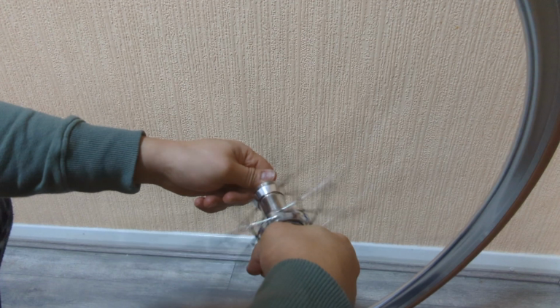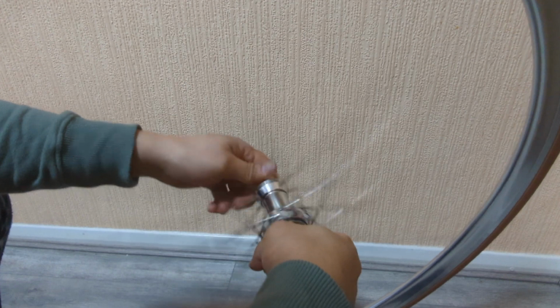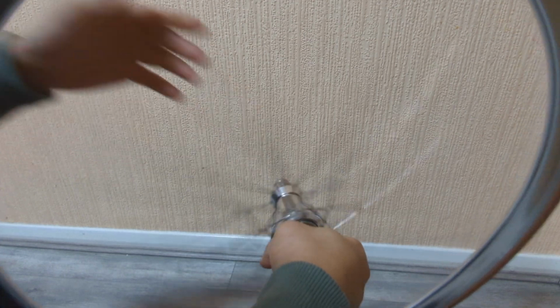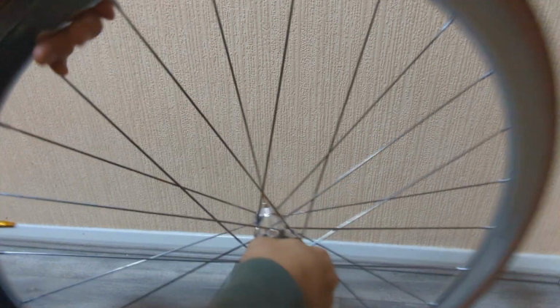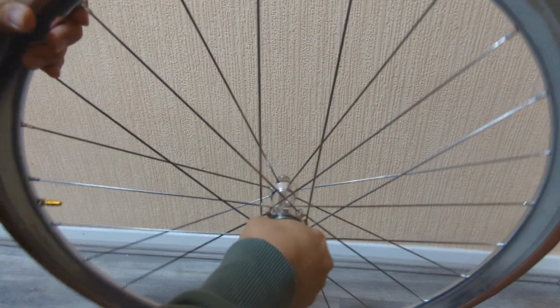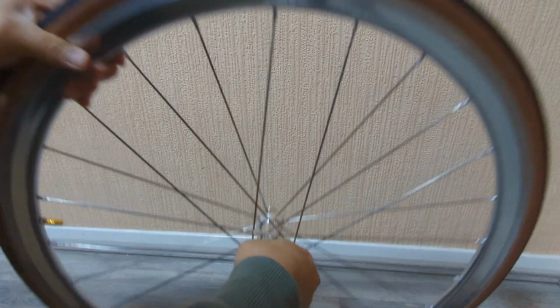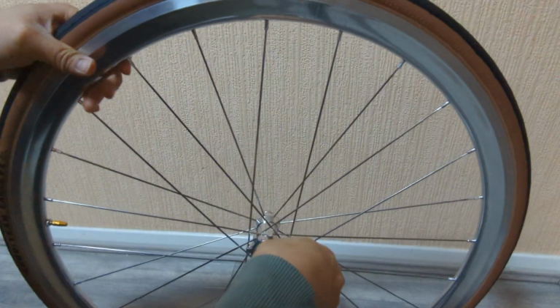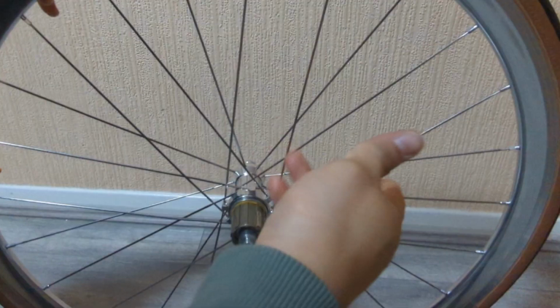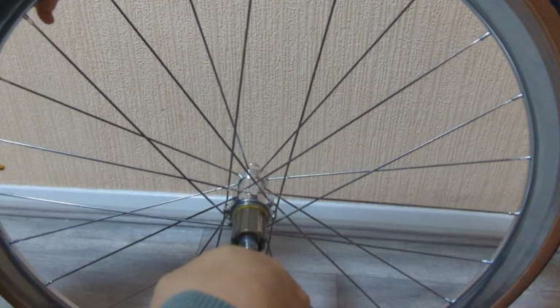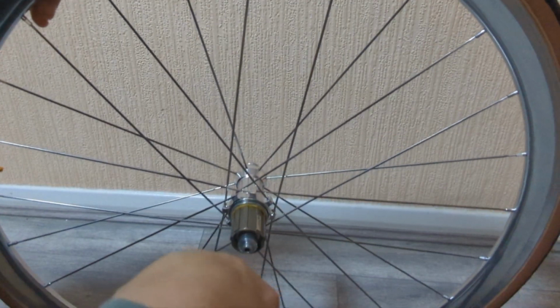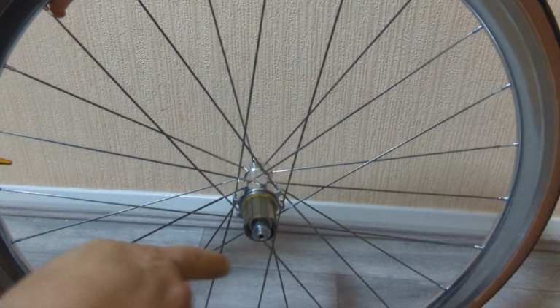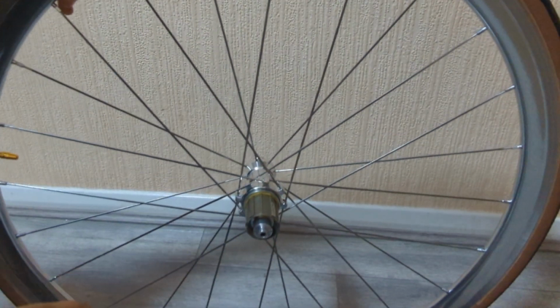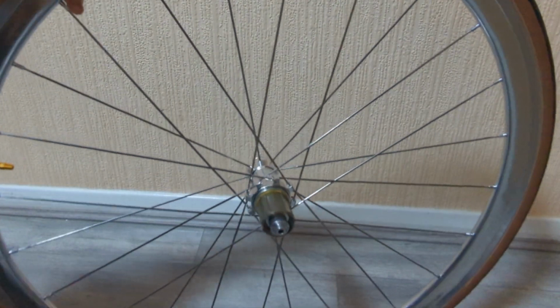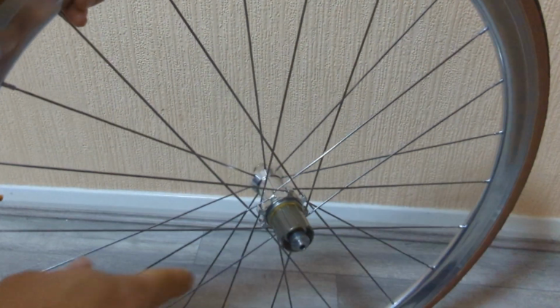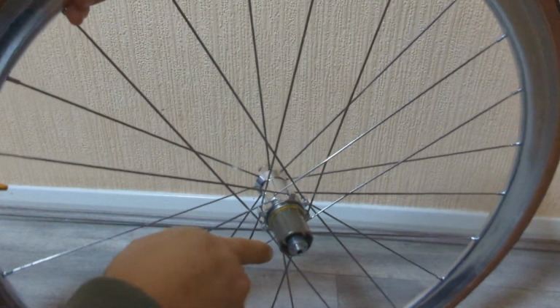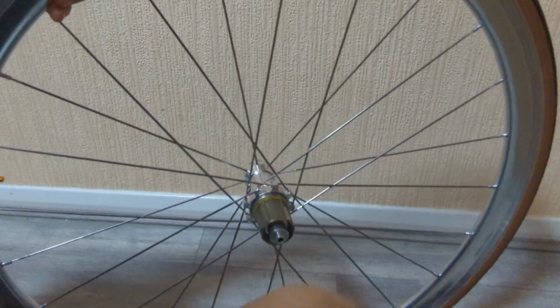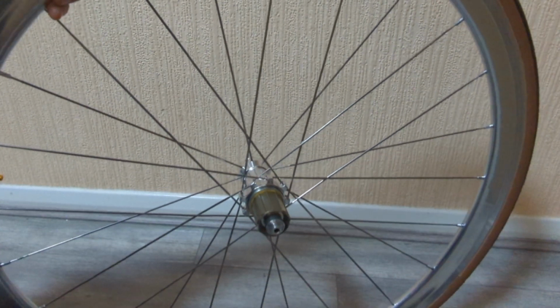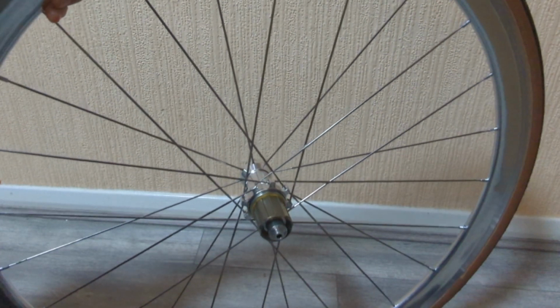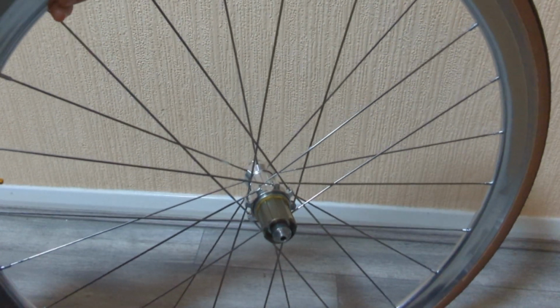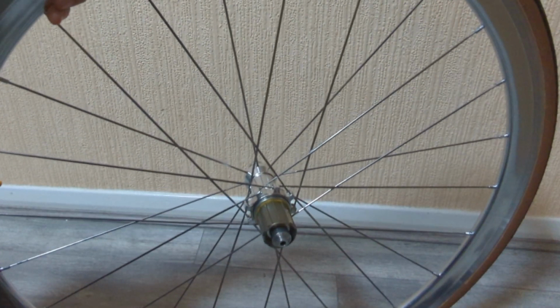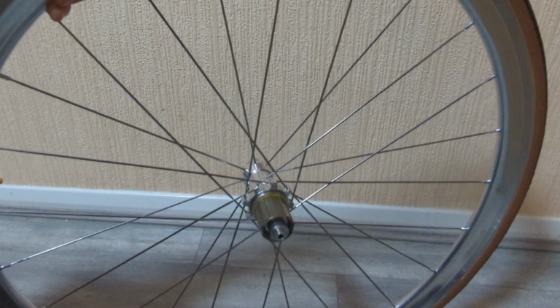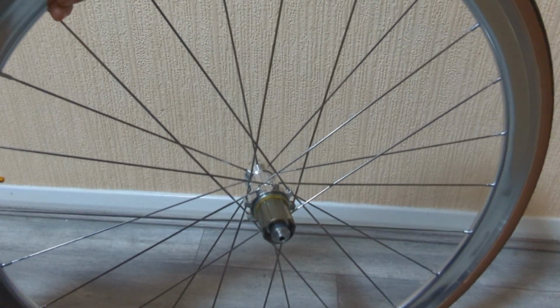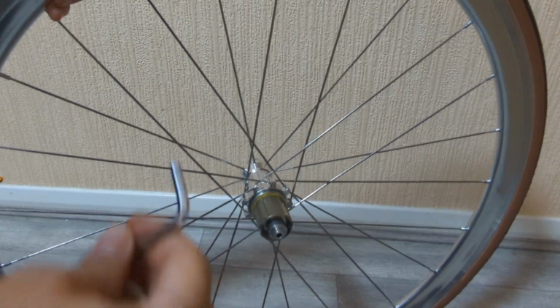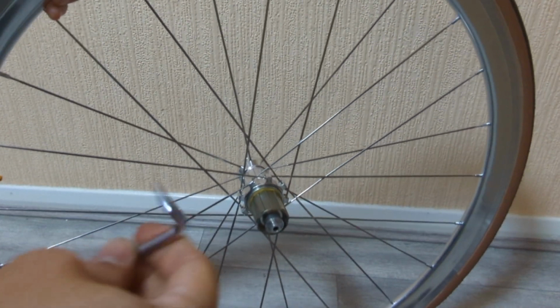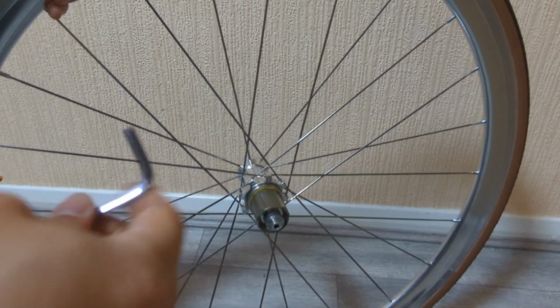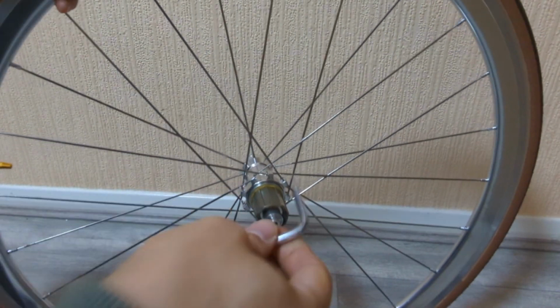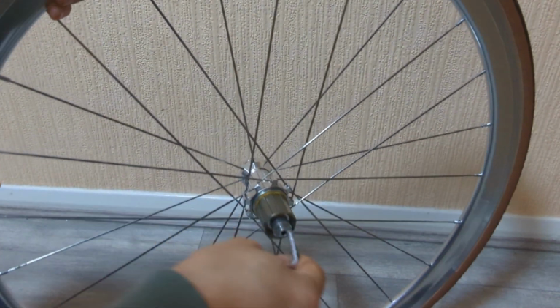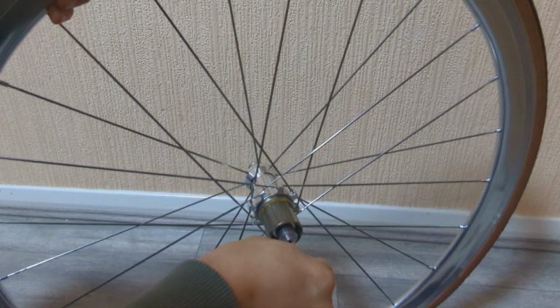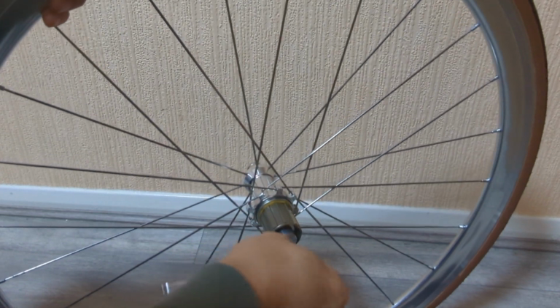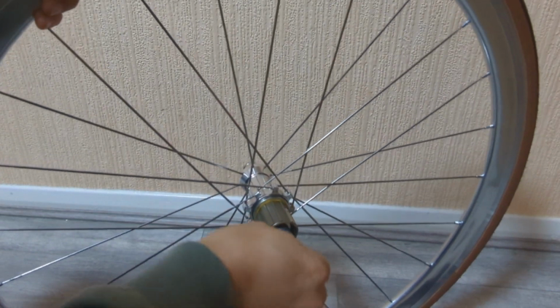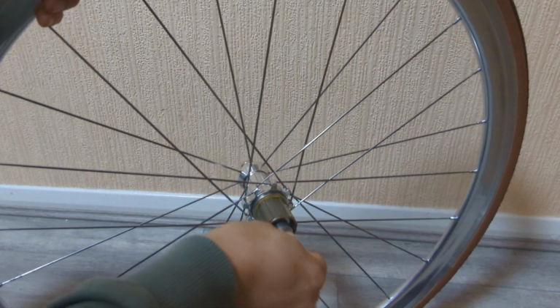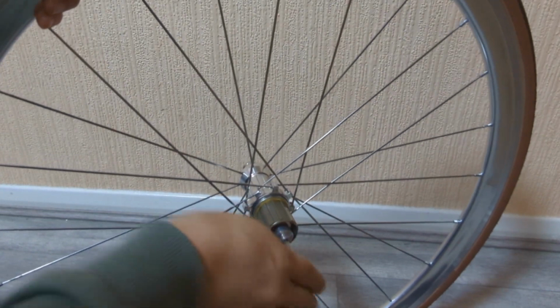But however, if you want to make it louder, I can show you how to do it. So first we need to take this hub out with five millimeter Allen keys on both sides.